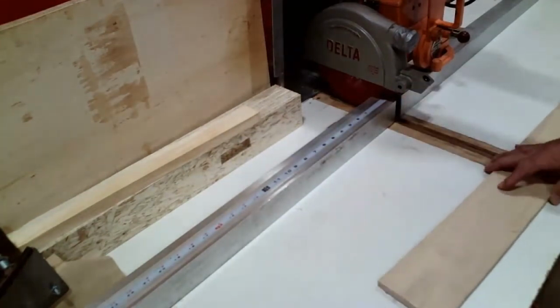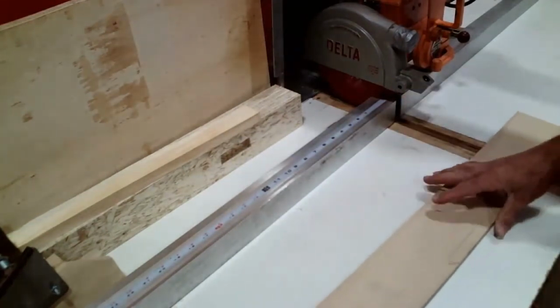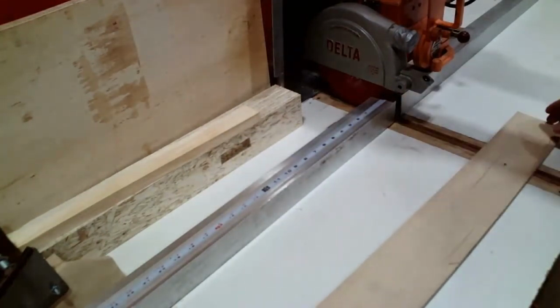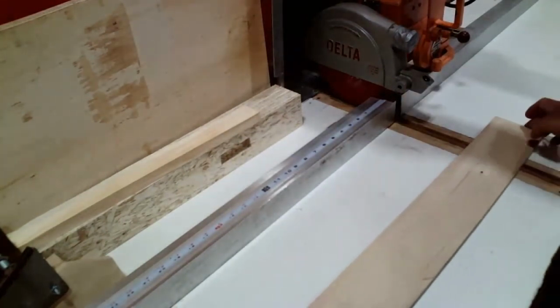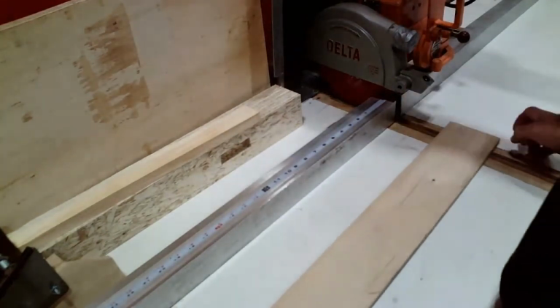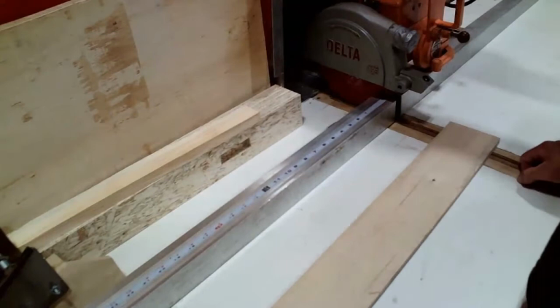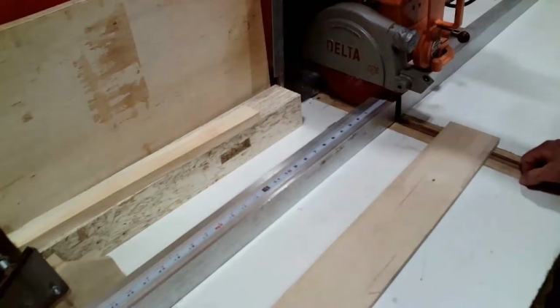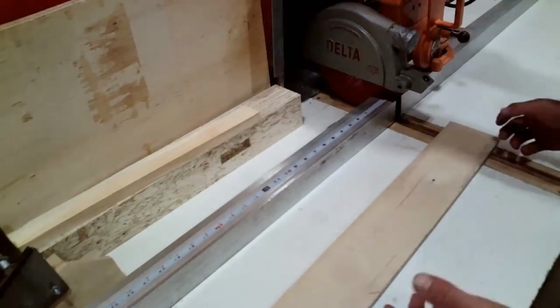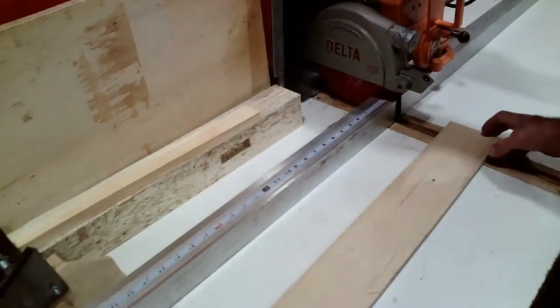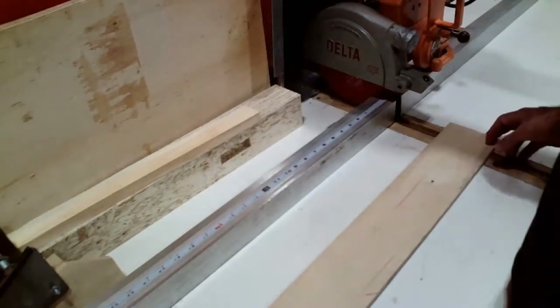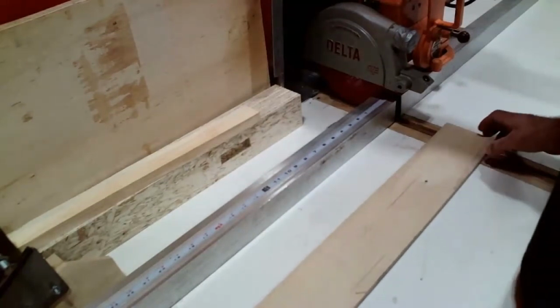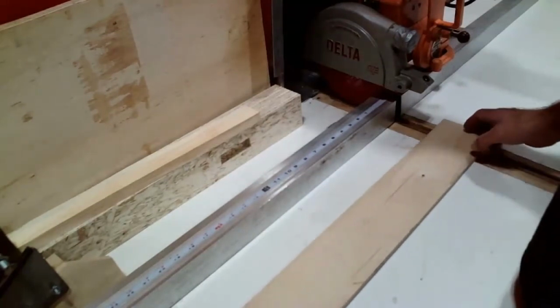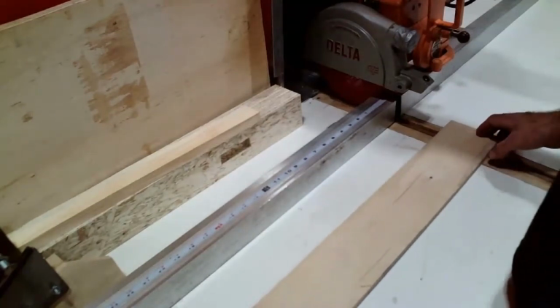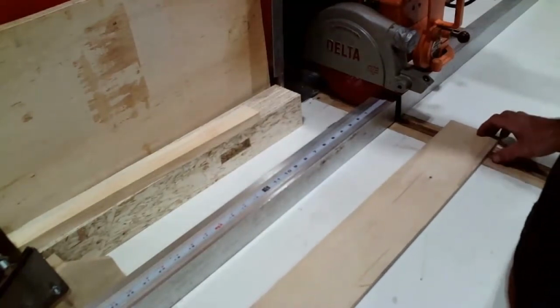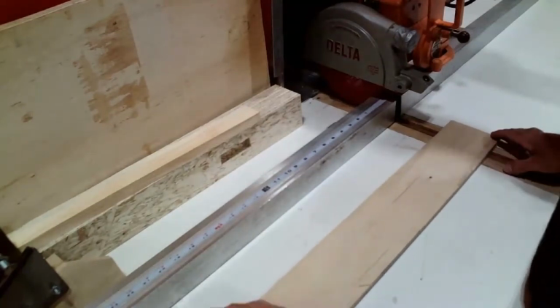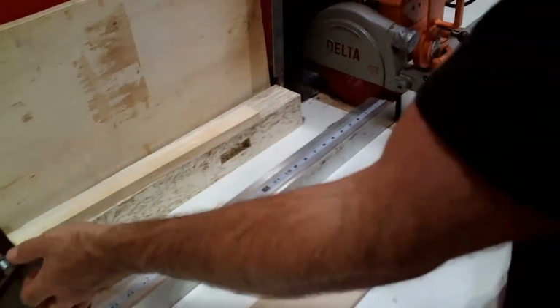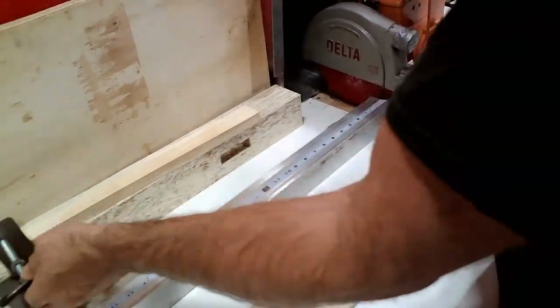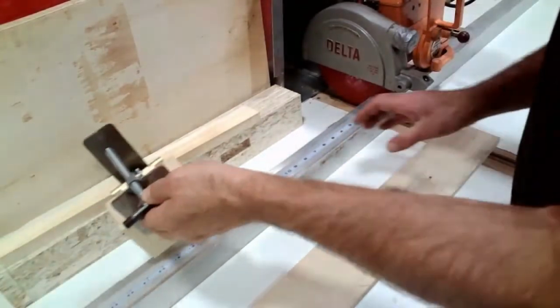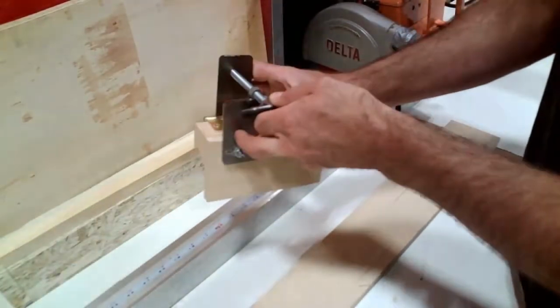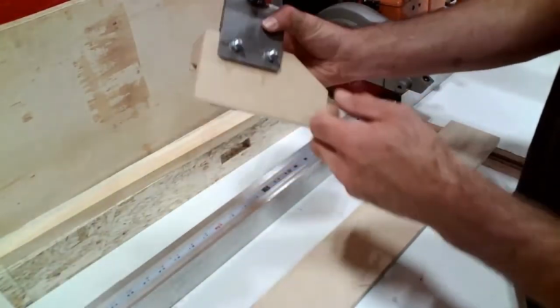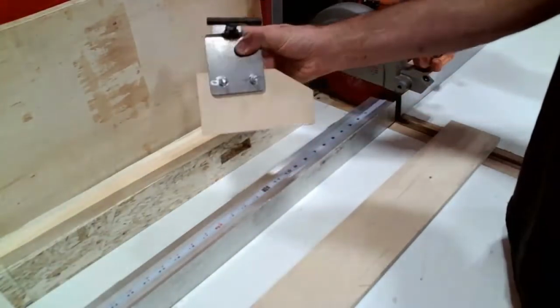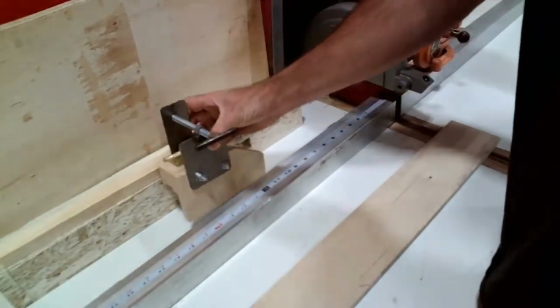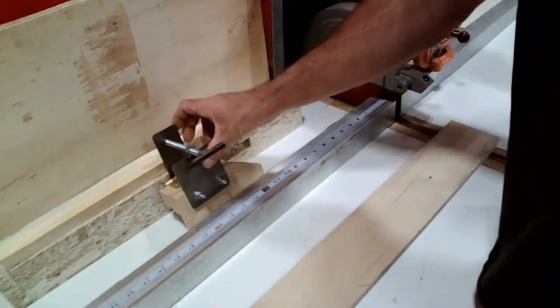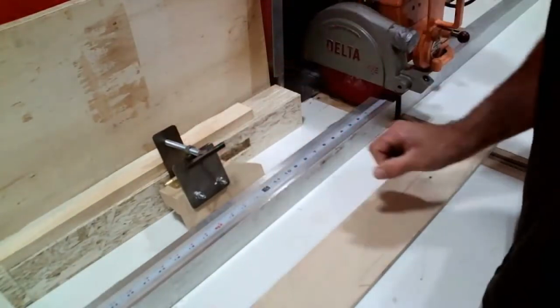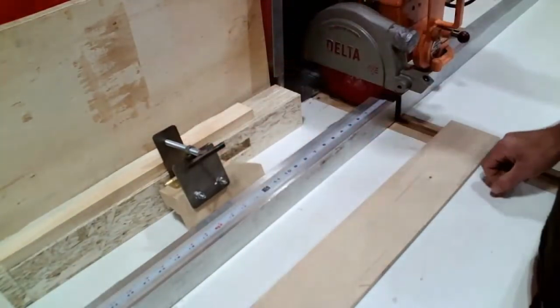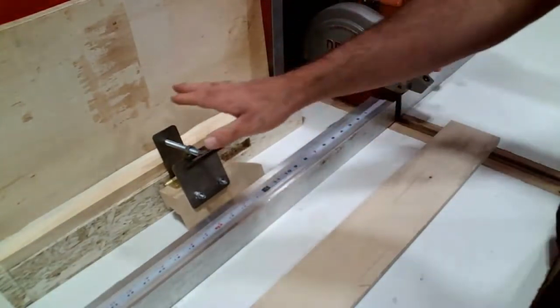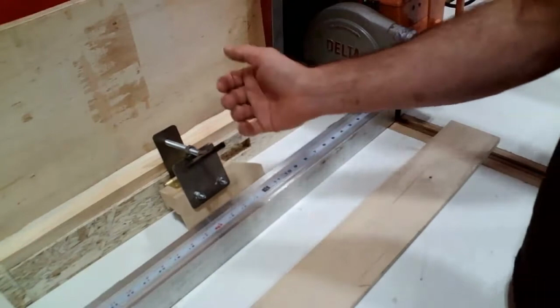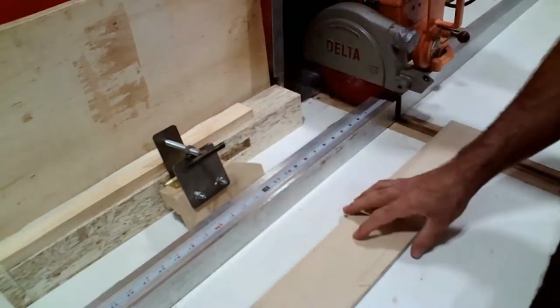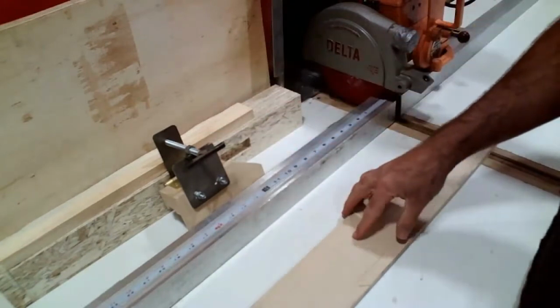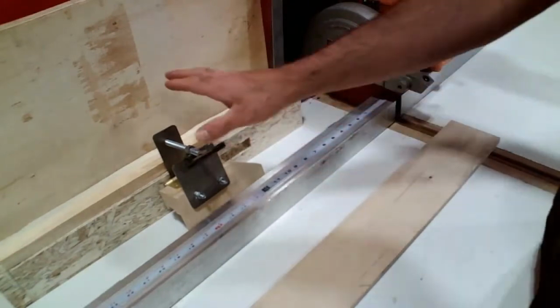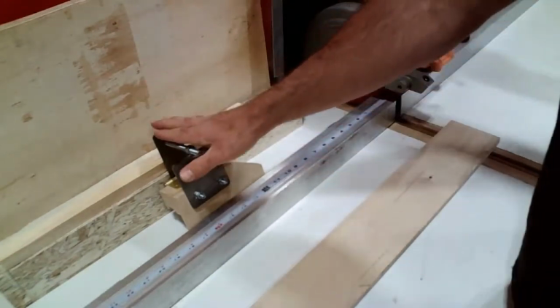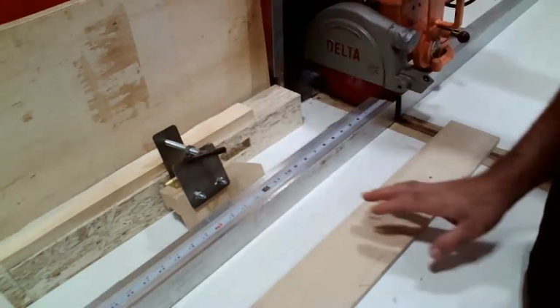Now that my workspace is clean, I'm going to demonstrate making a cut on the radial arm saw without the stop block. Right now, because I'm not using it, the stop block is sitting back here — and that's a safe place for it so we know where it is.